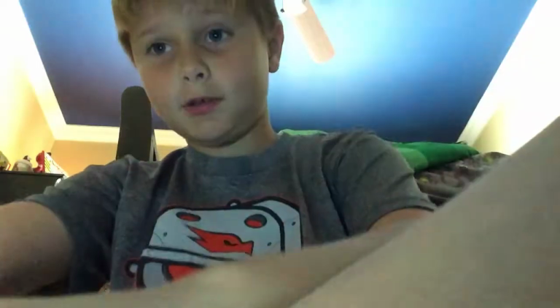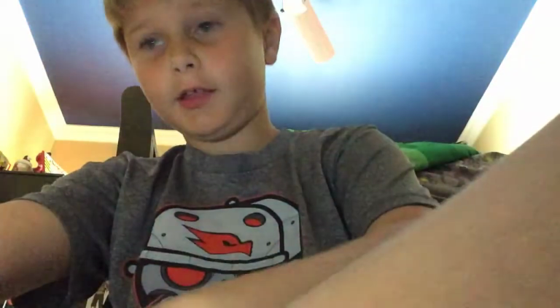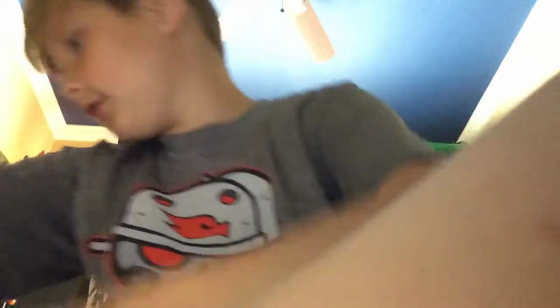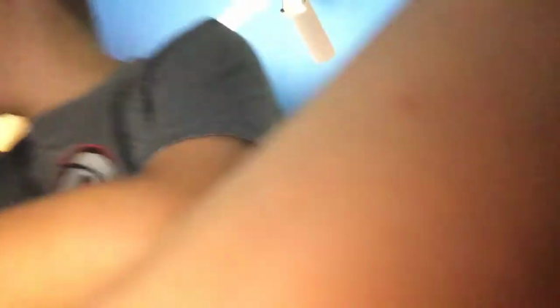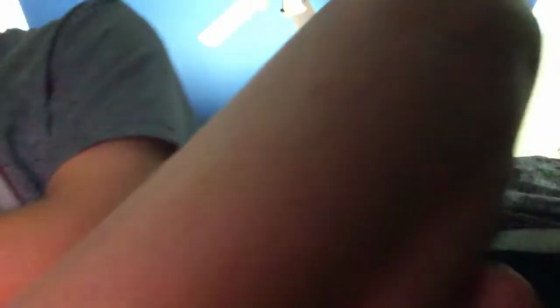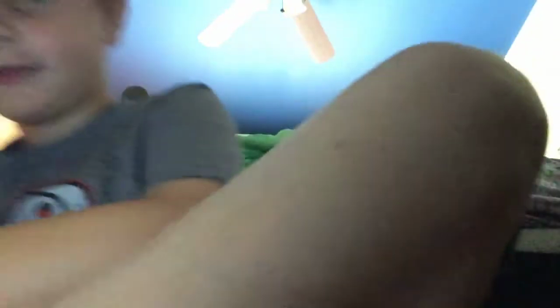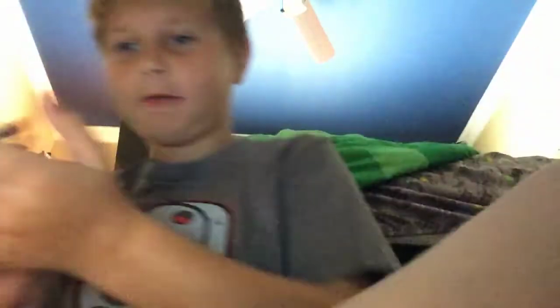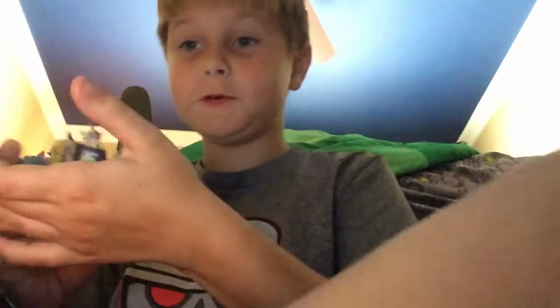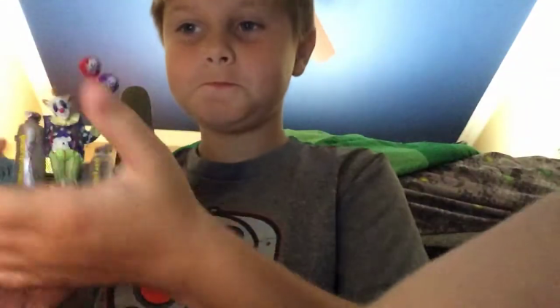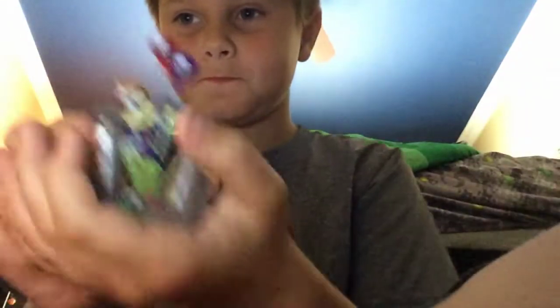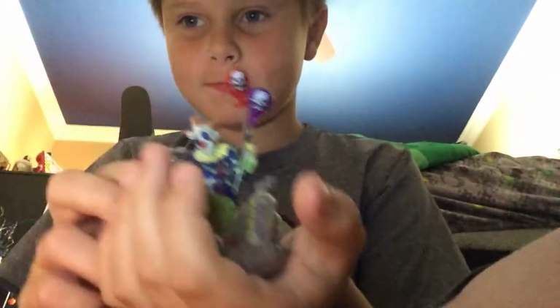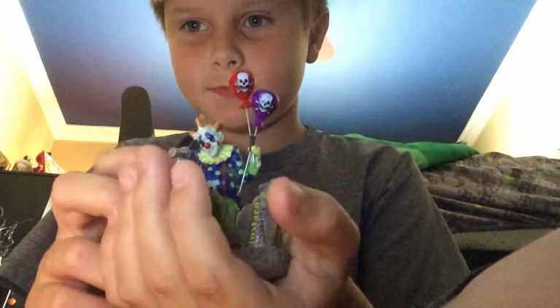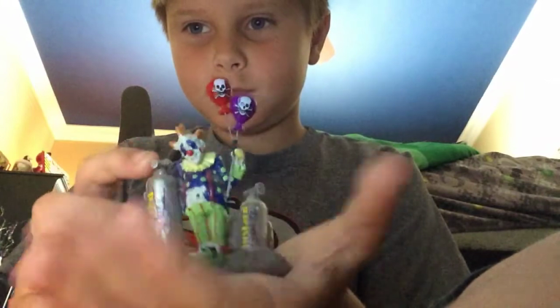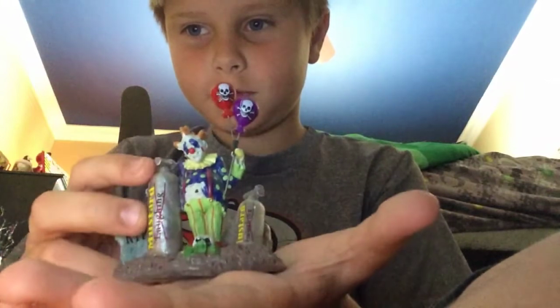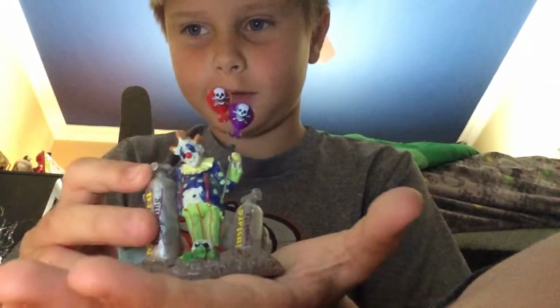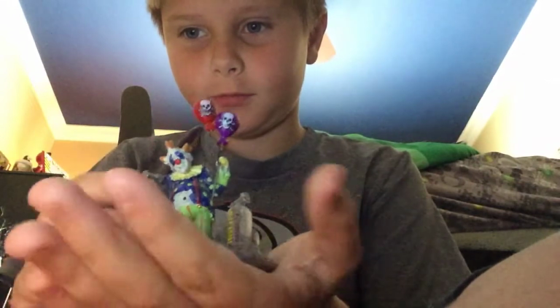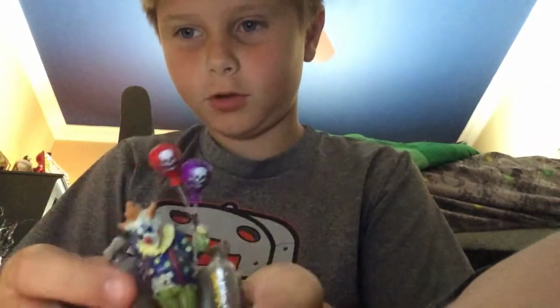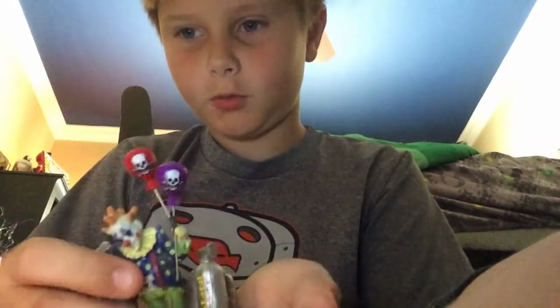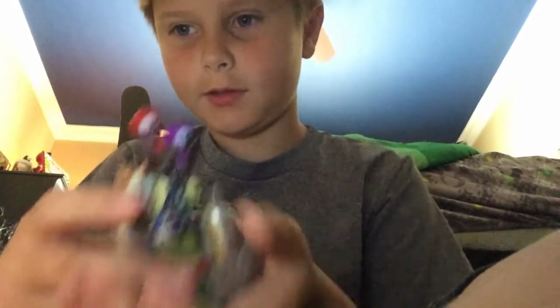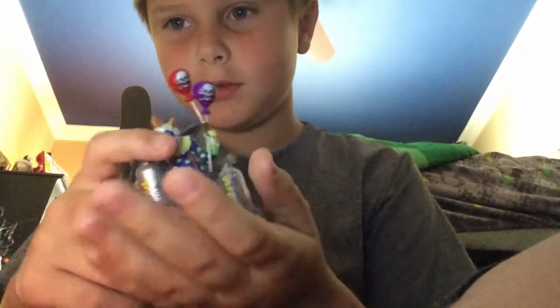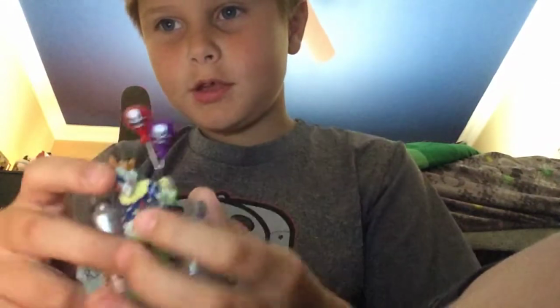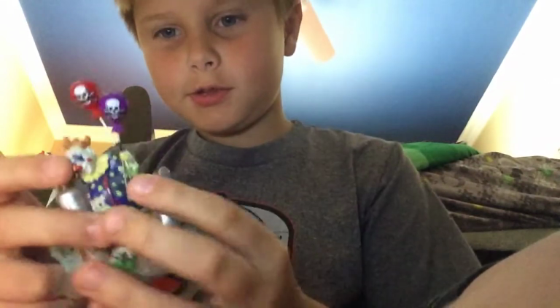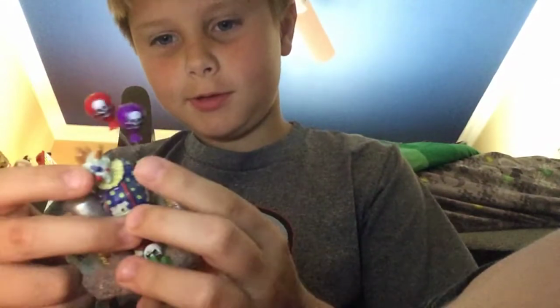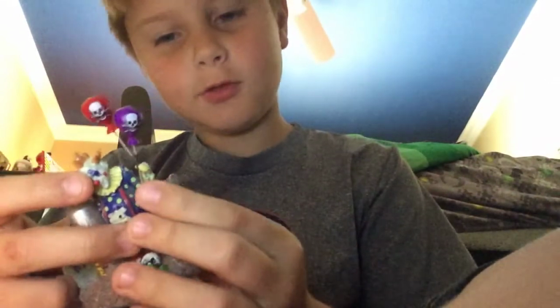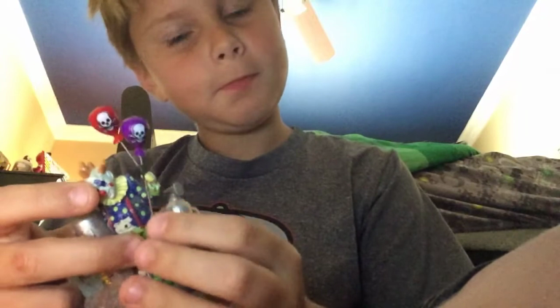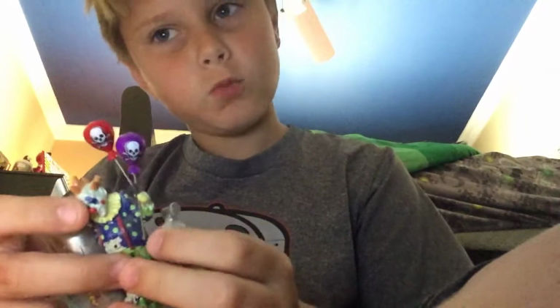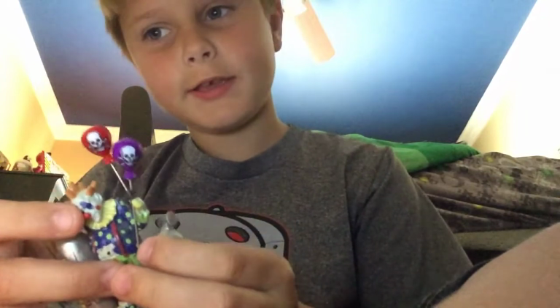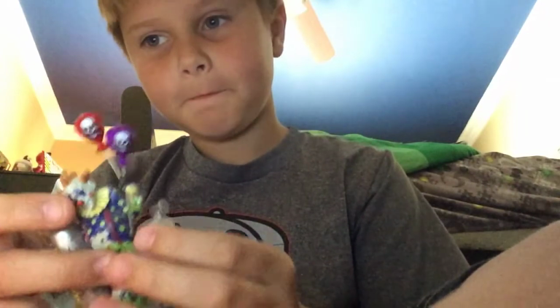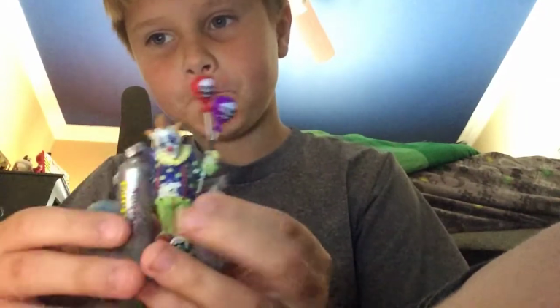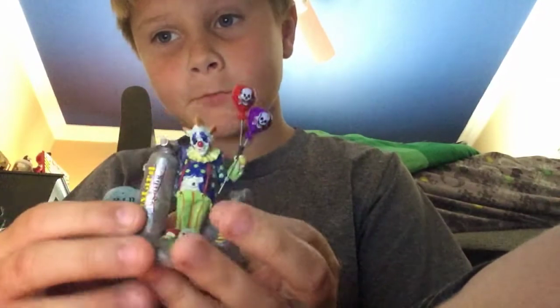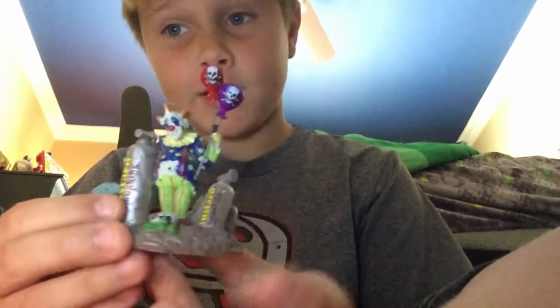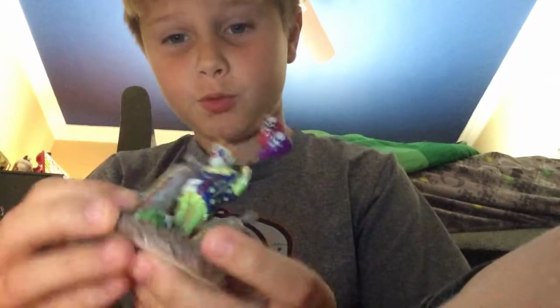Guys, now I'm doing a review on a clown with toxic waste. He's really very cool.